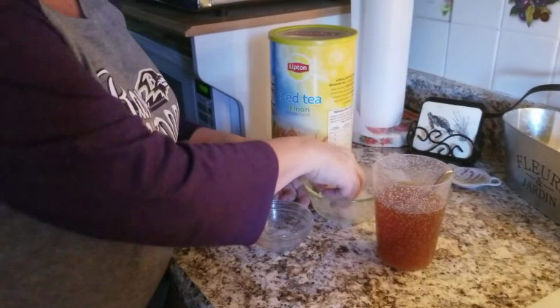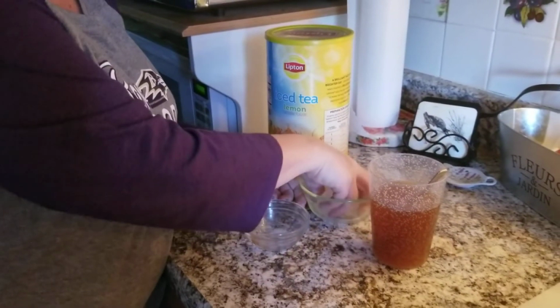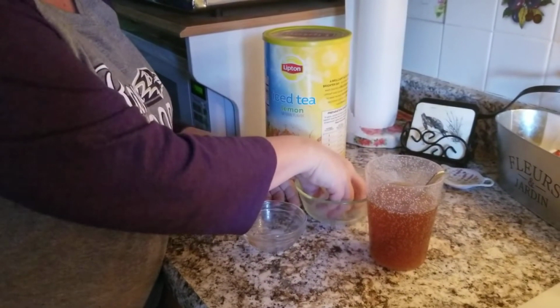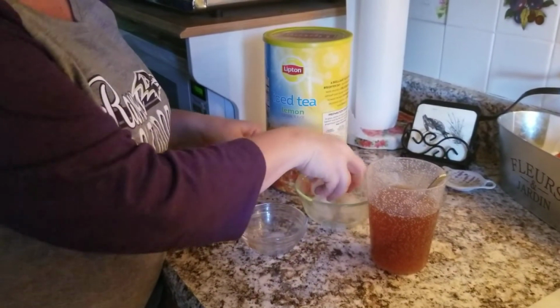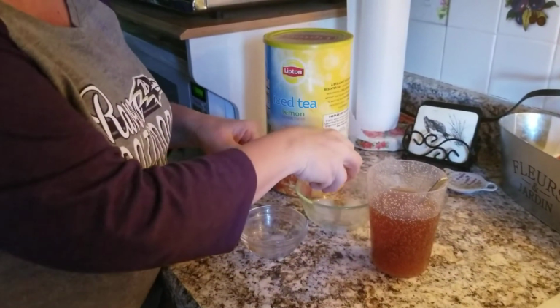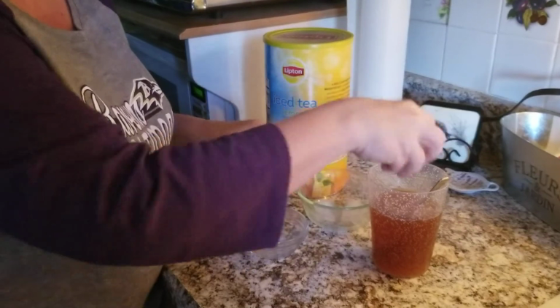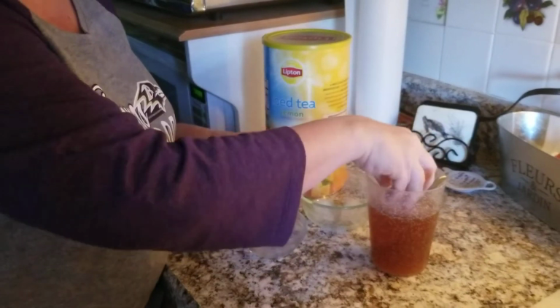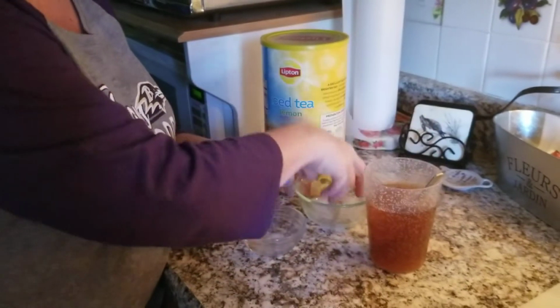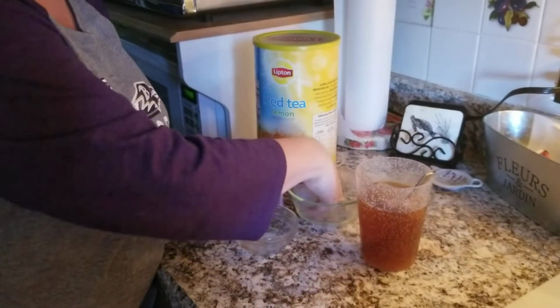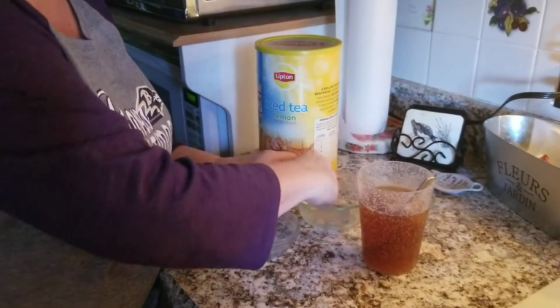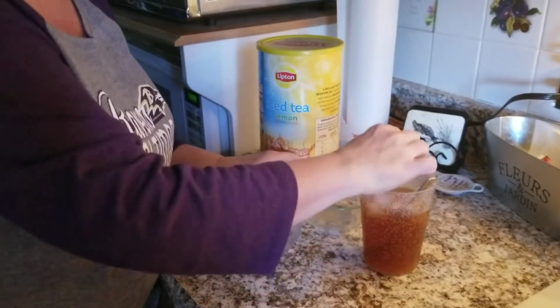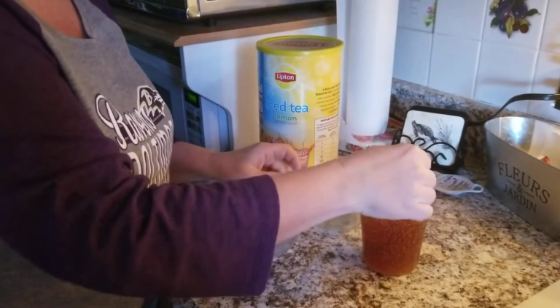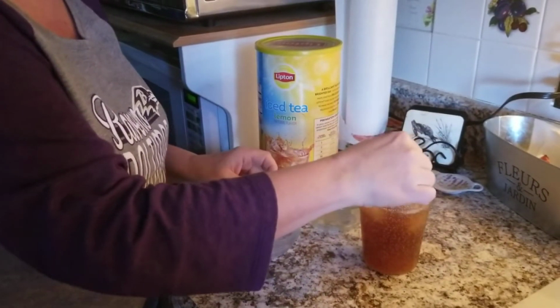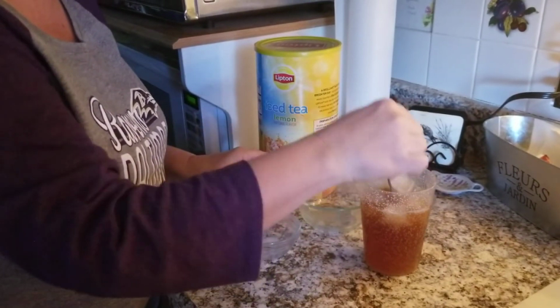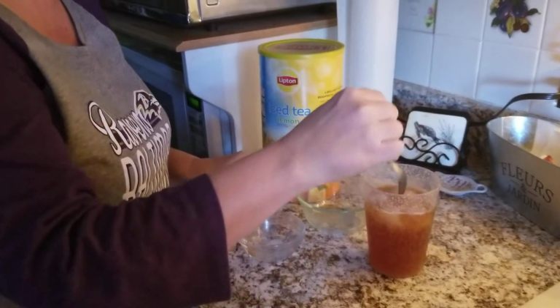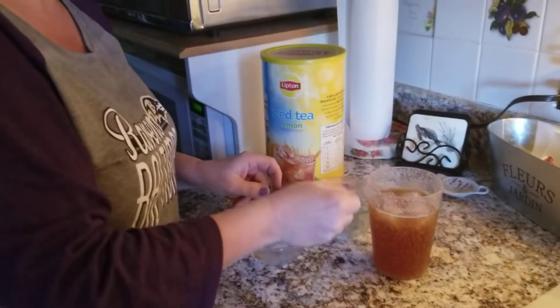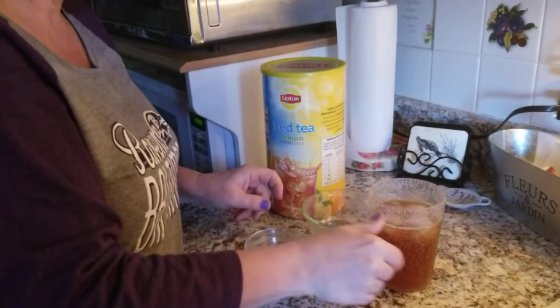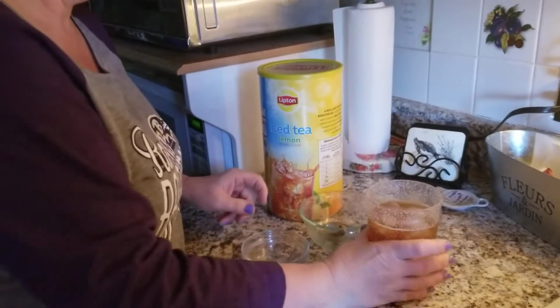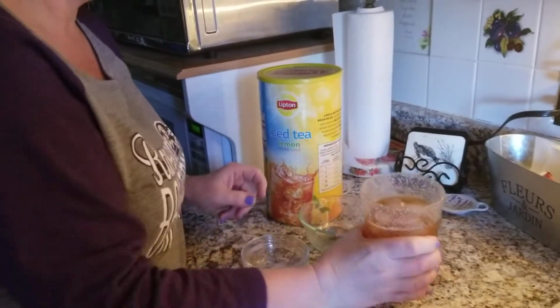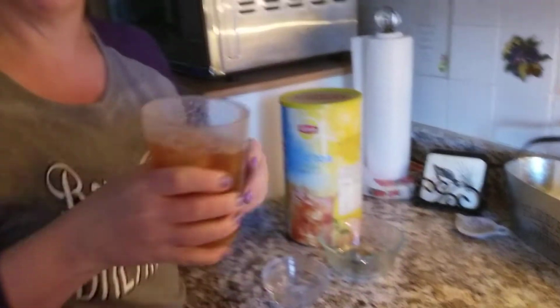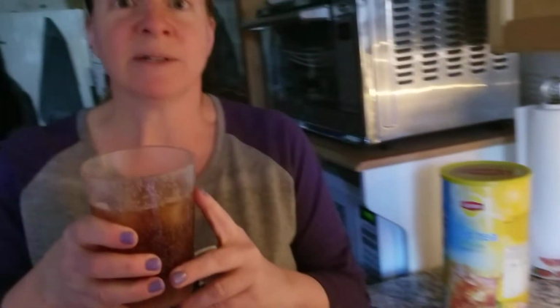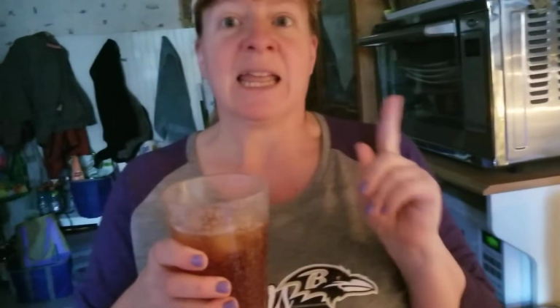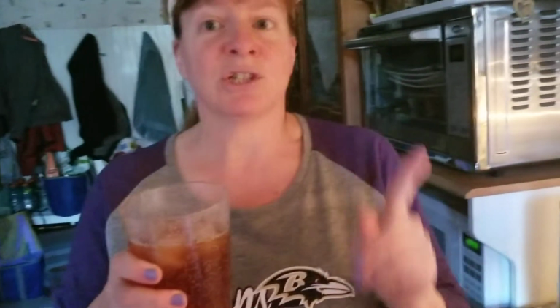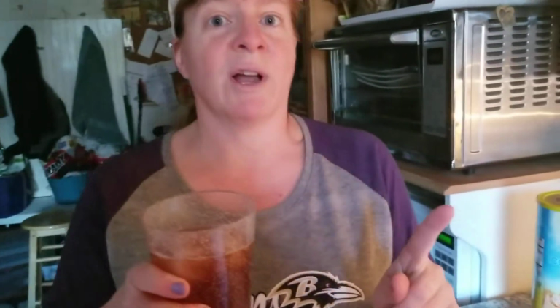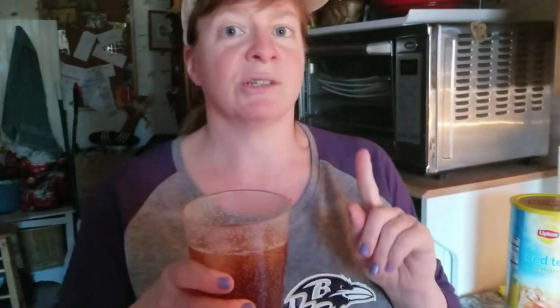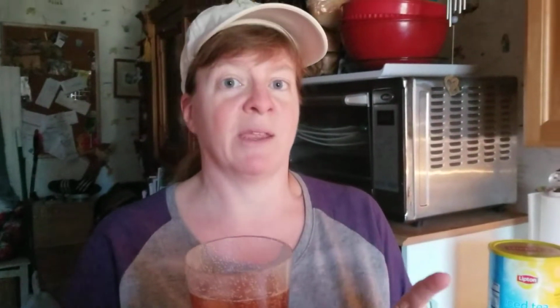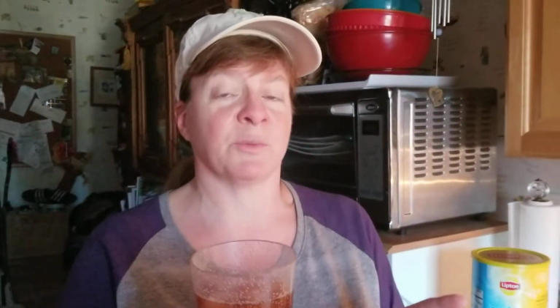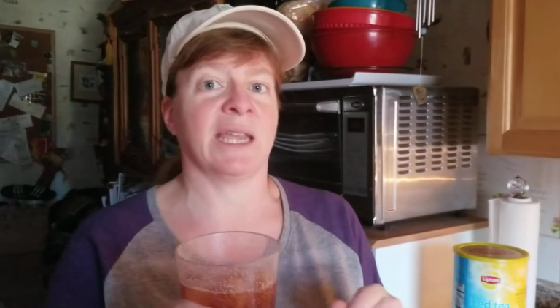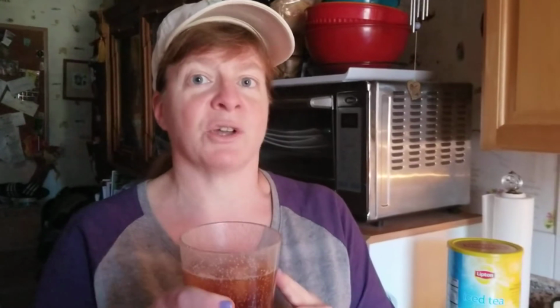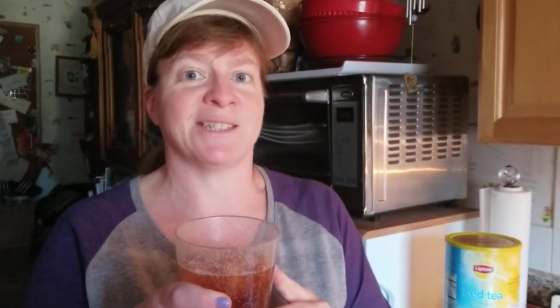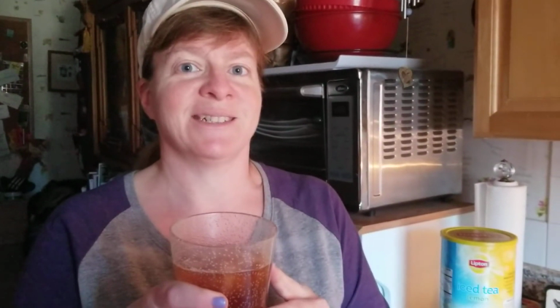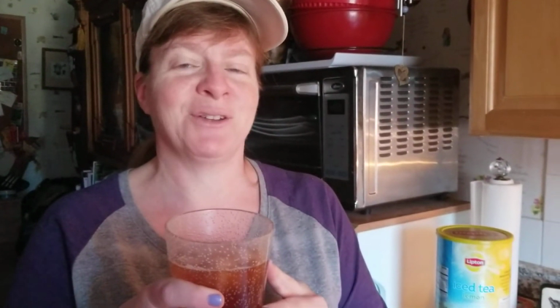And then after it was hot, if you wanted to cool it back down, you would just add some nice ice. So remember: heat, stir, crush — to make your sweet tea dissolve faster. Have a good one.